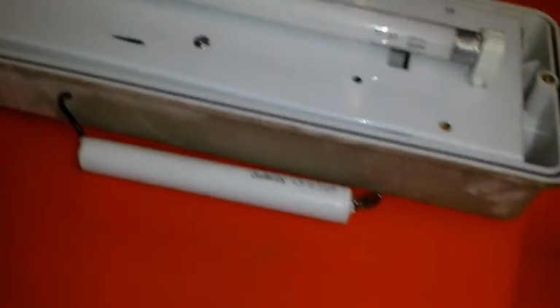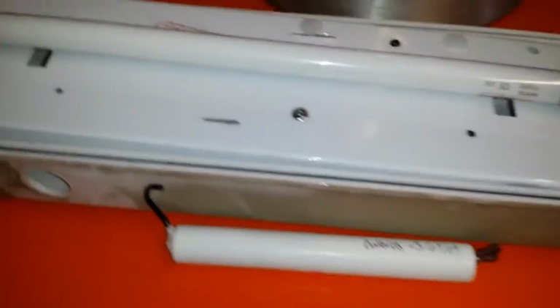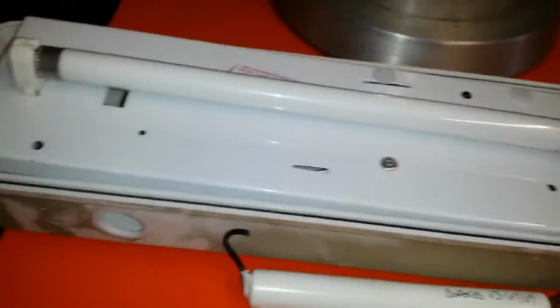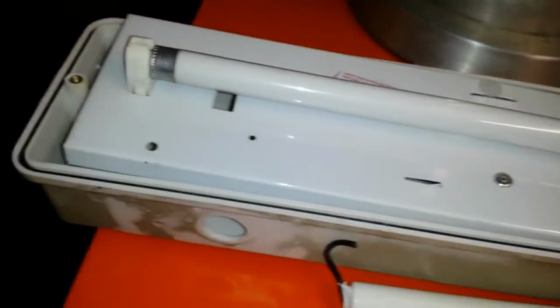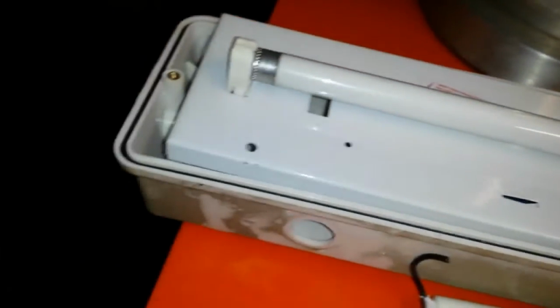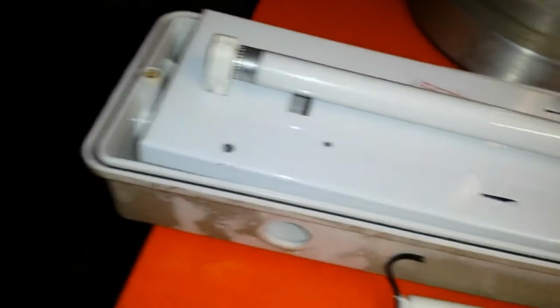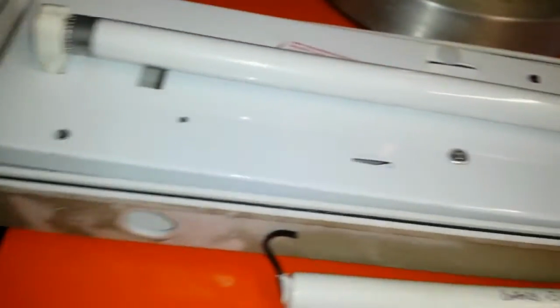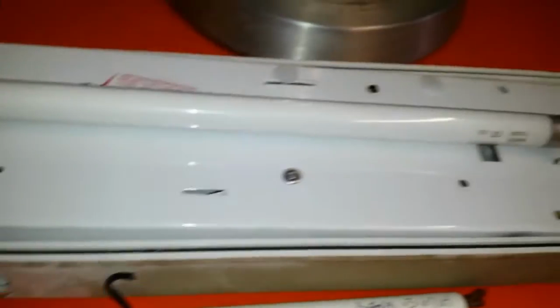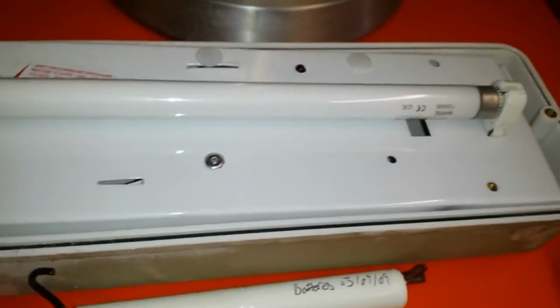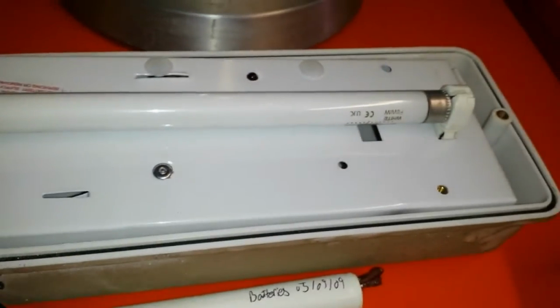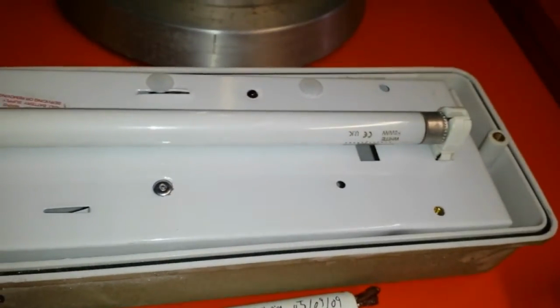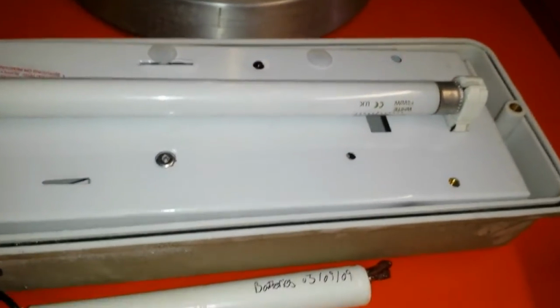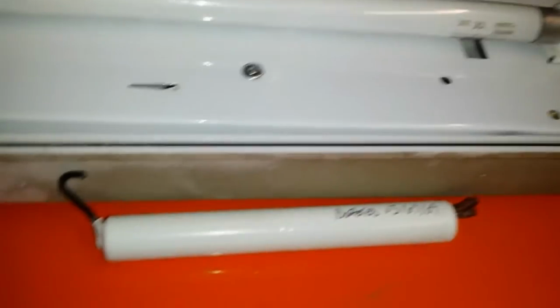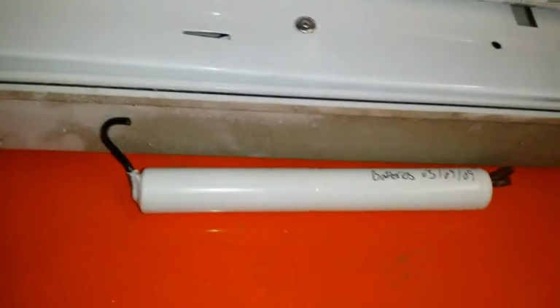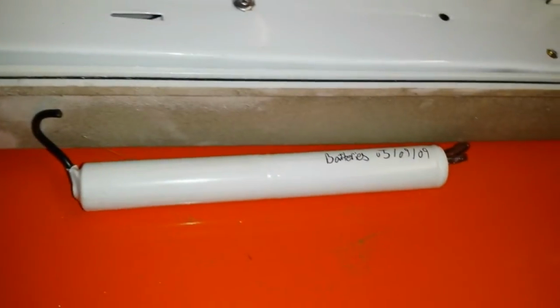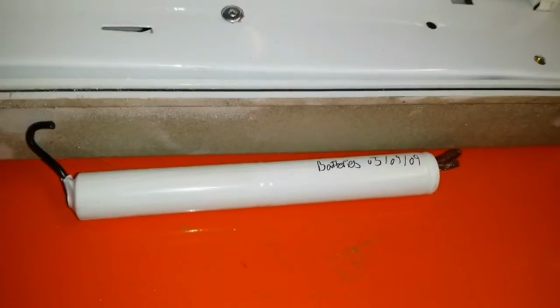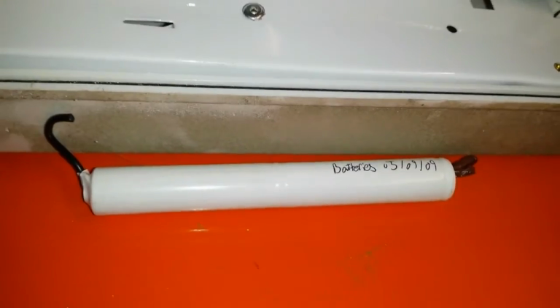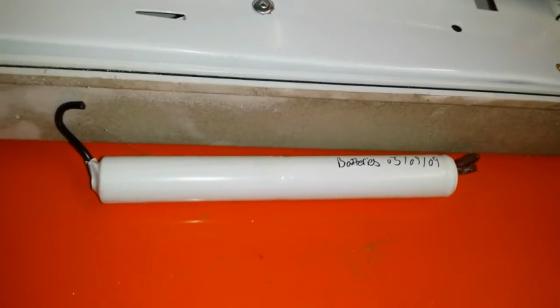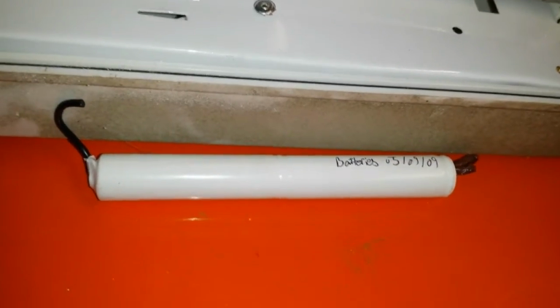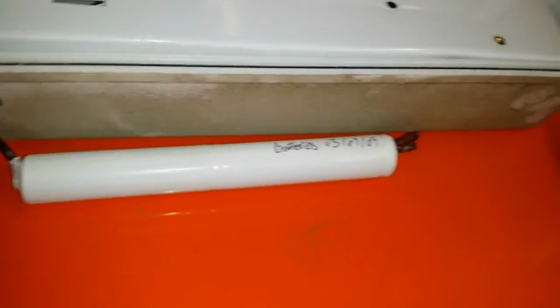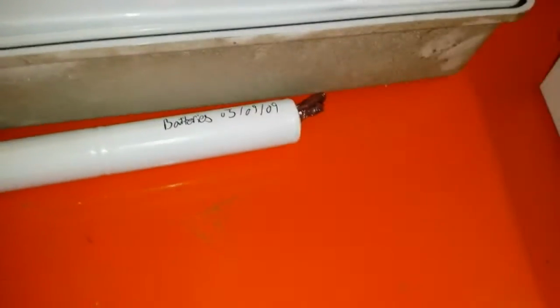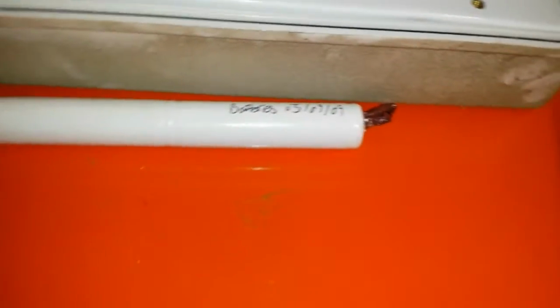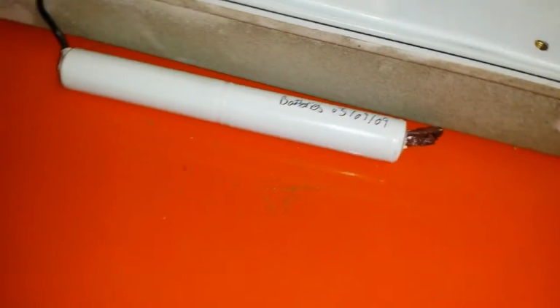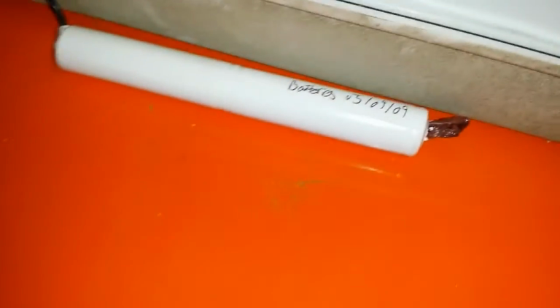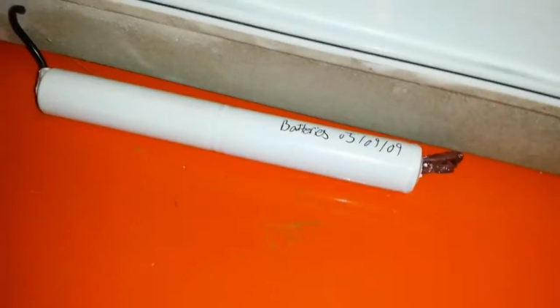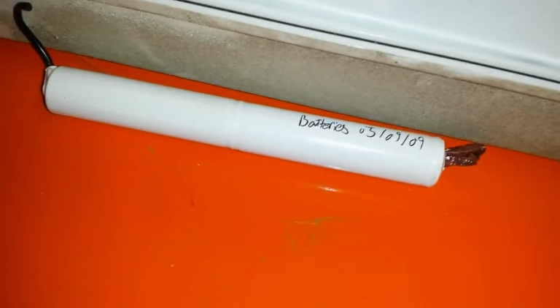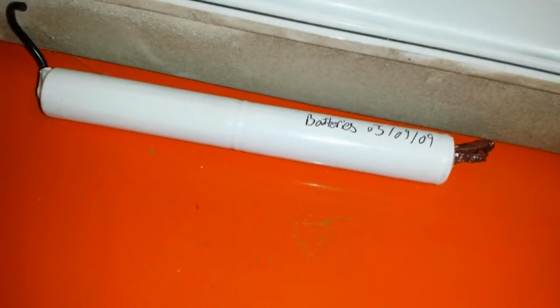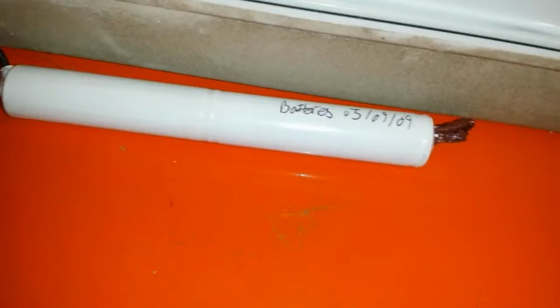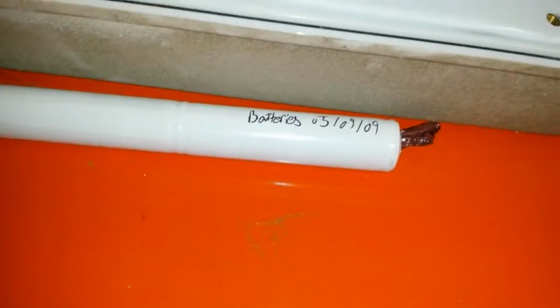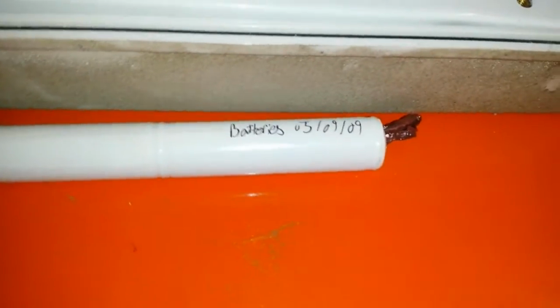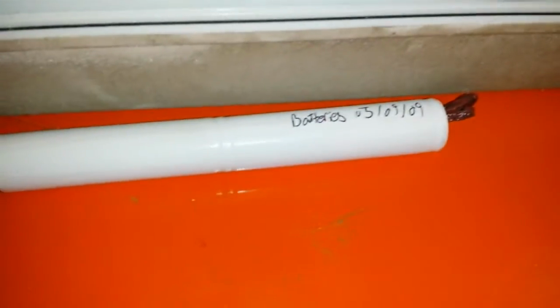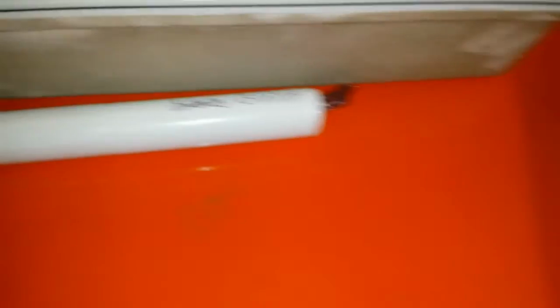These older ones would struggle to get 3 hours when they're brand new, let alone when they've got a couple of years old. Batteries are only guaranteed by the manufacturers for 4 years anyway, so it's recommended you replace batteries every 4 years. This one's done considerably well before it failed.